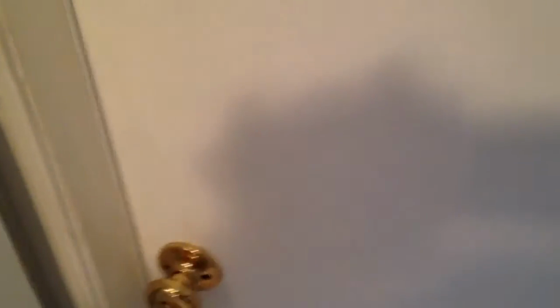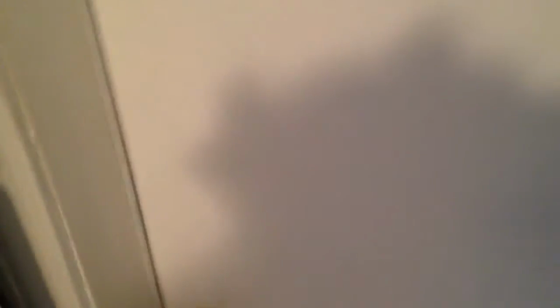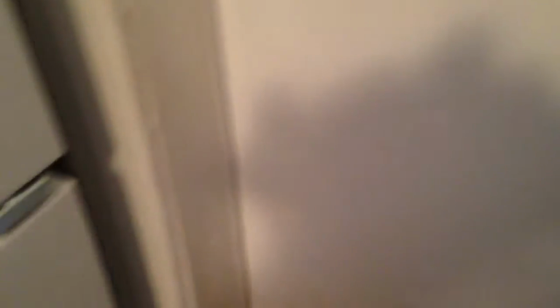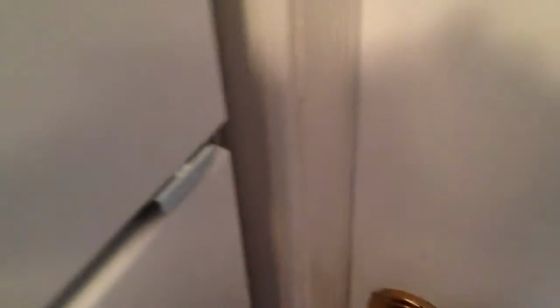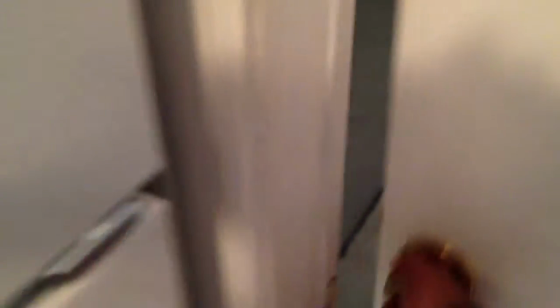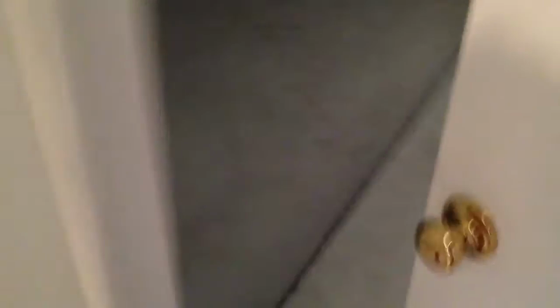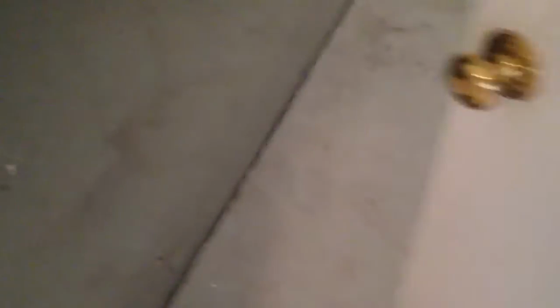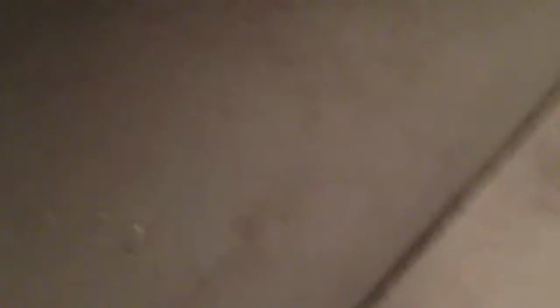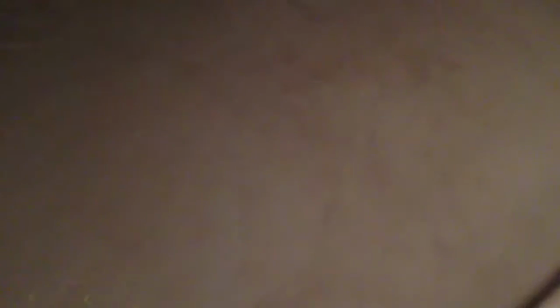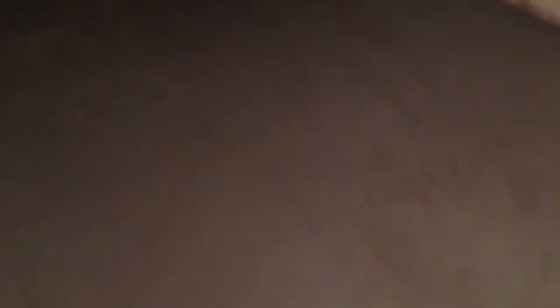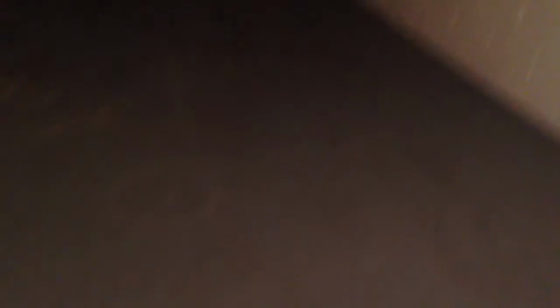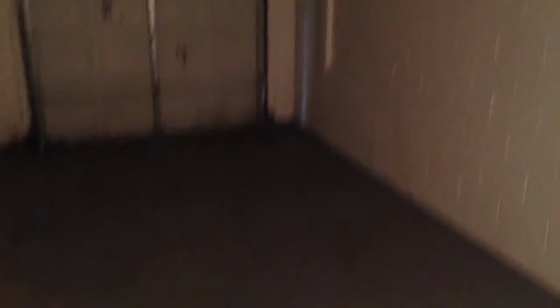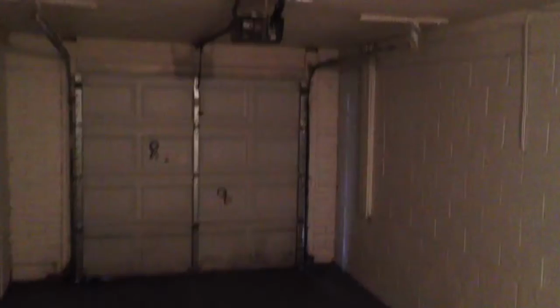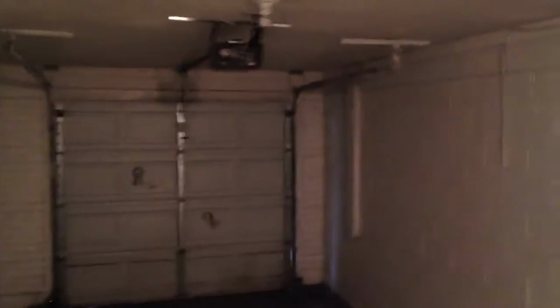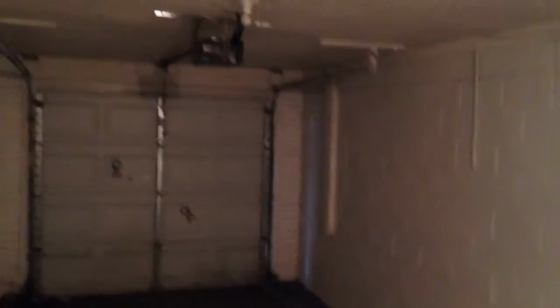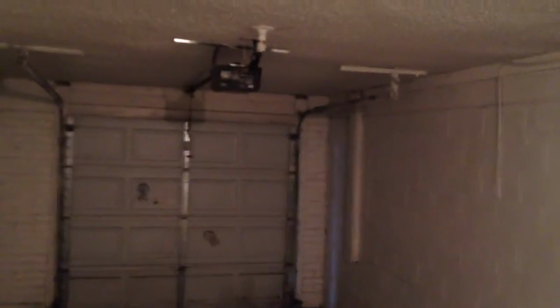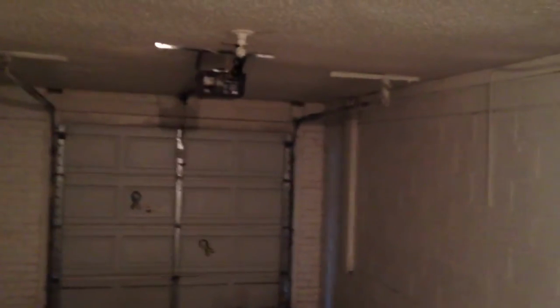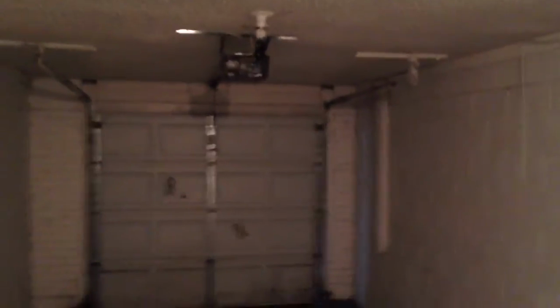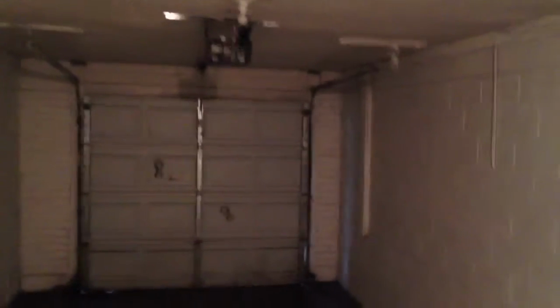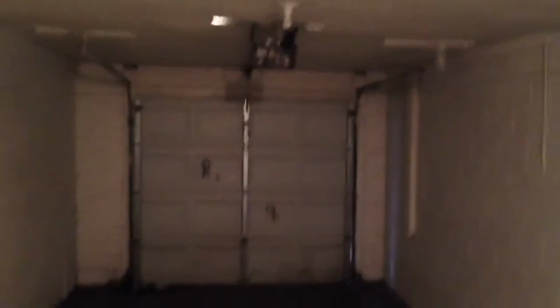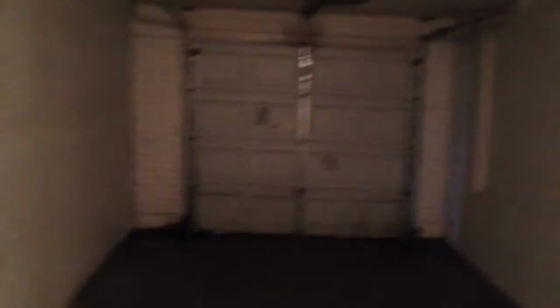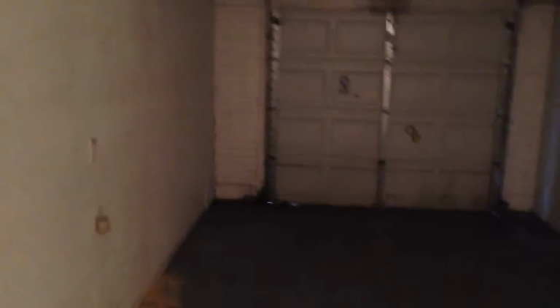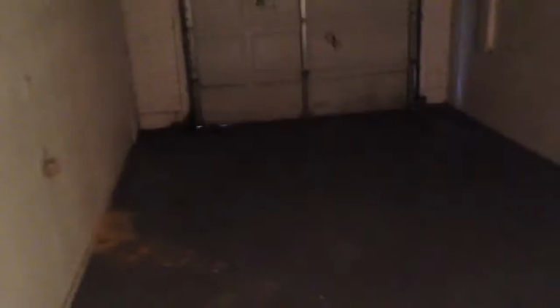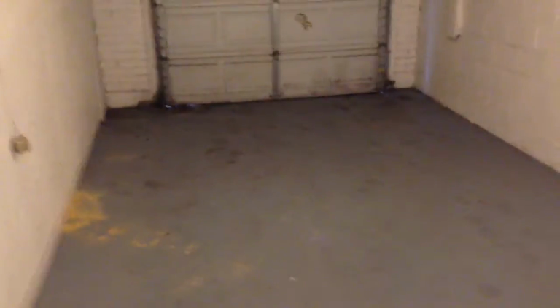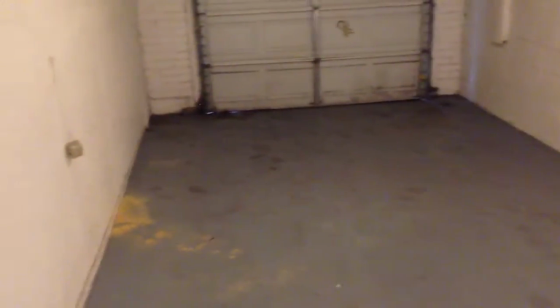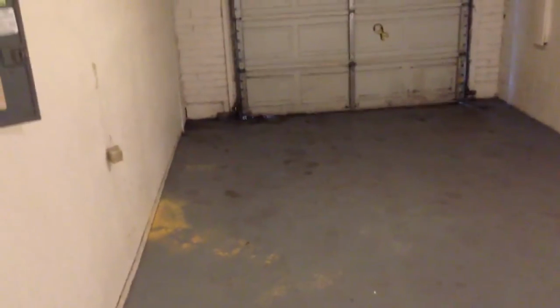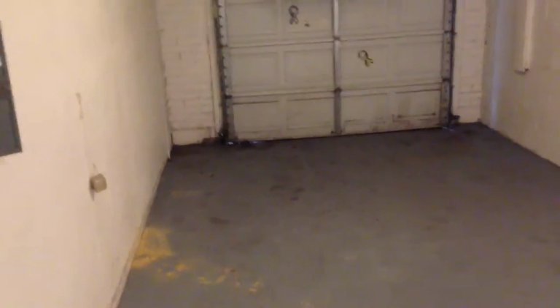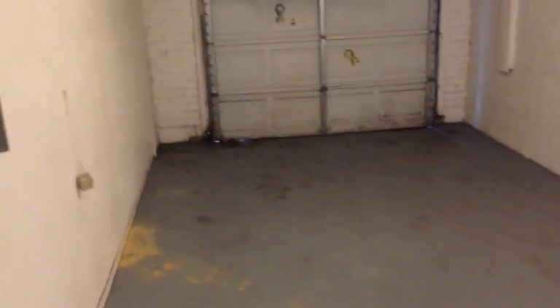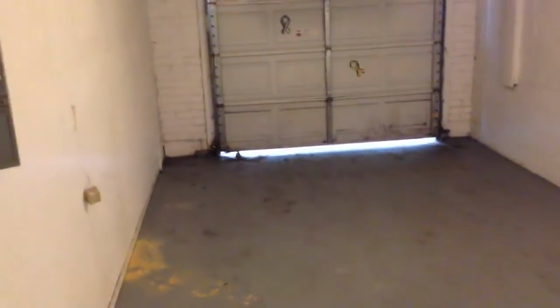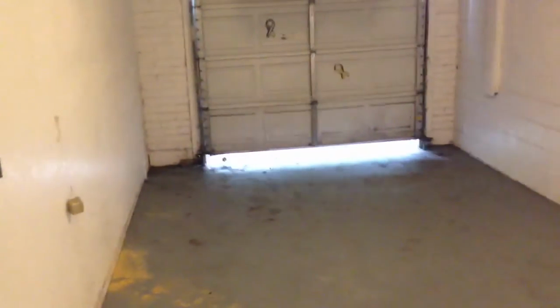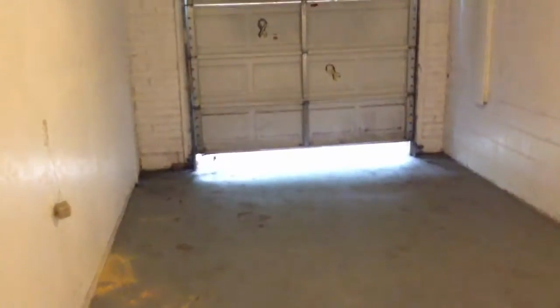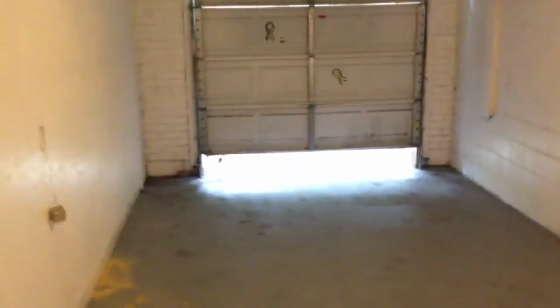In the garage, everything seems to be working. The adjustment I don't think is needed. I already opened the garage door and it is working.